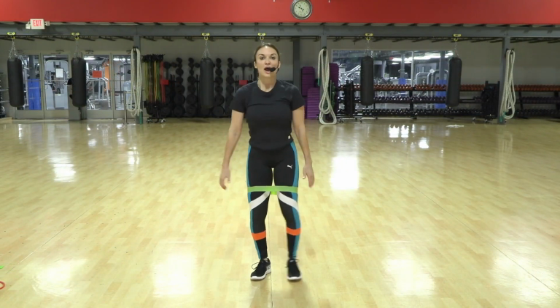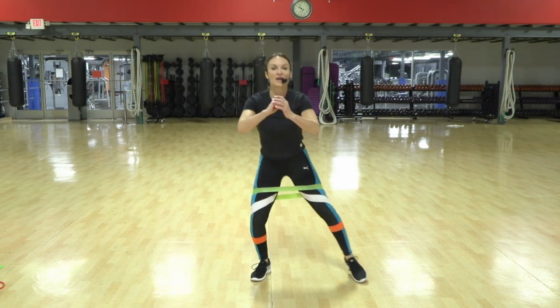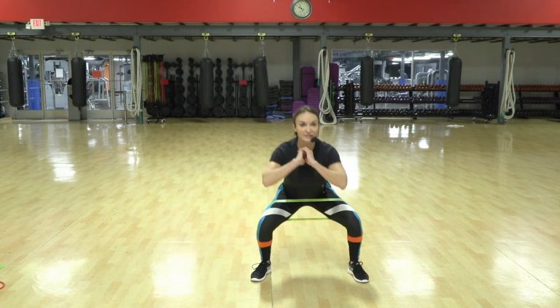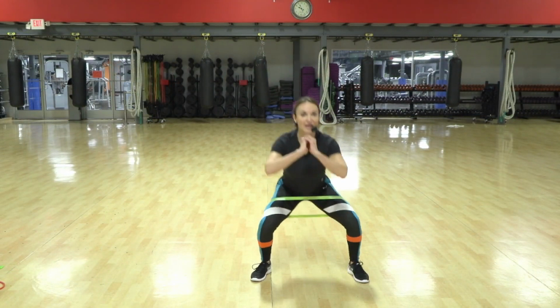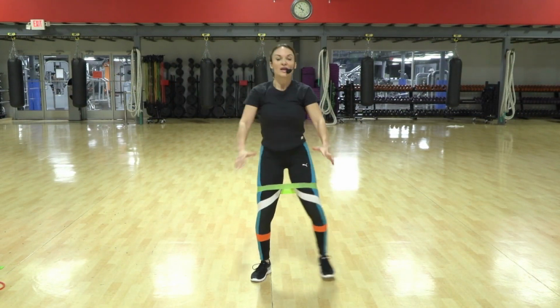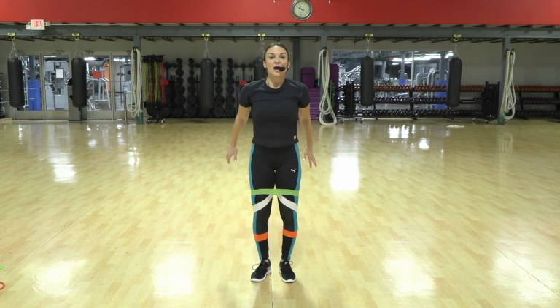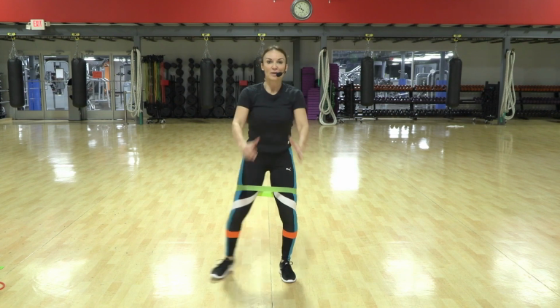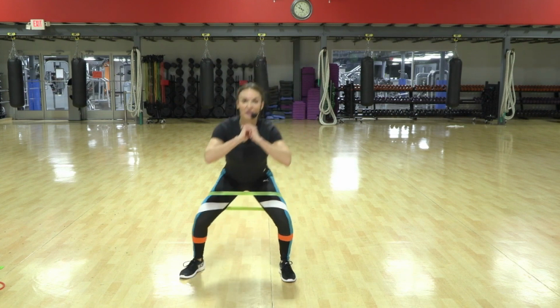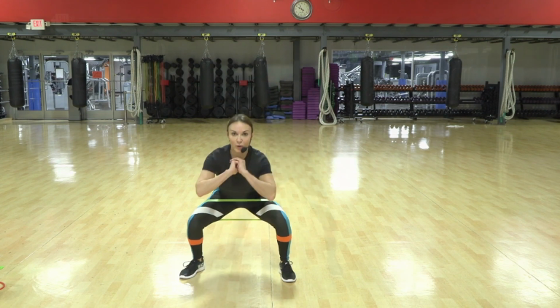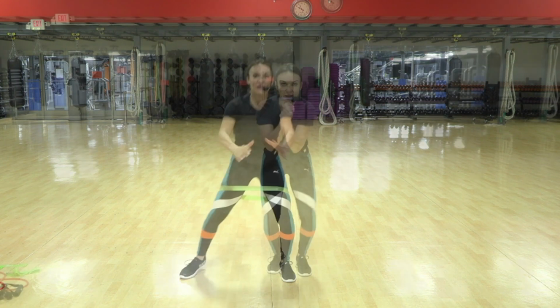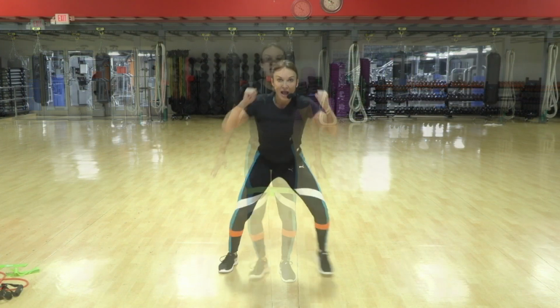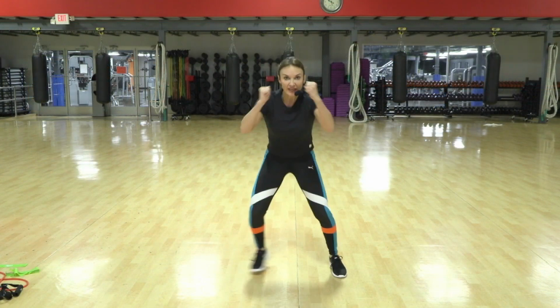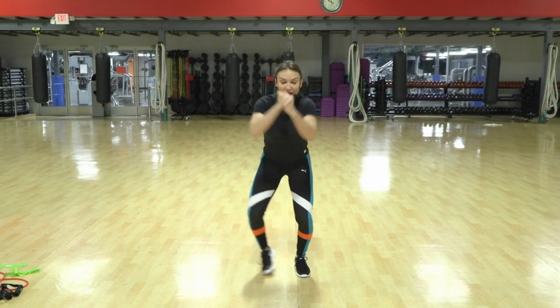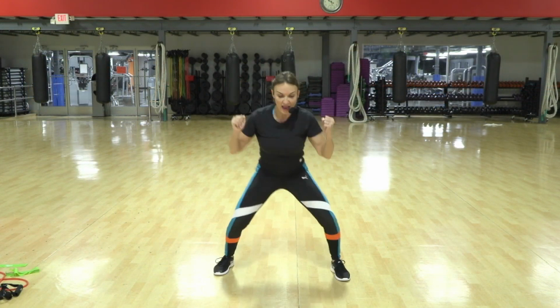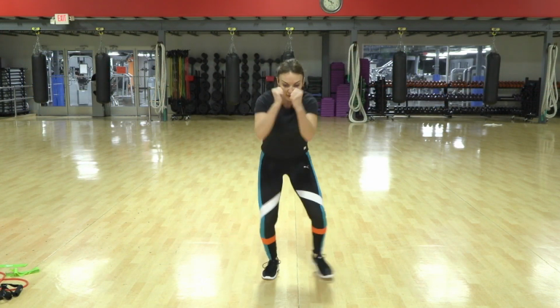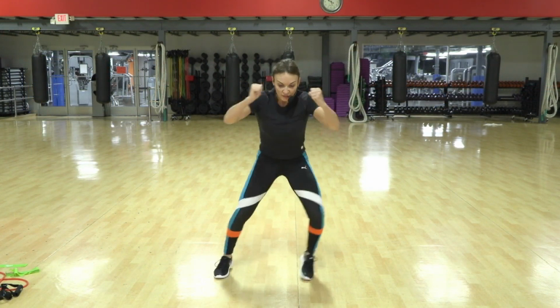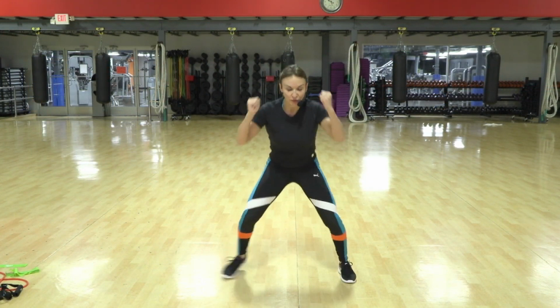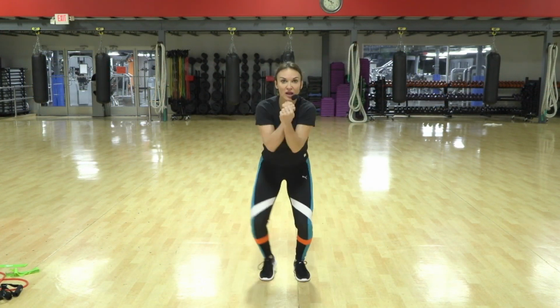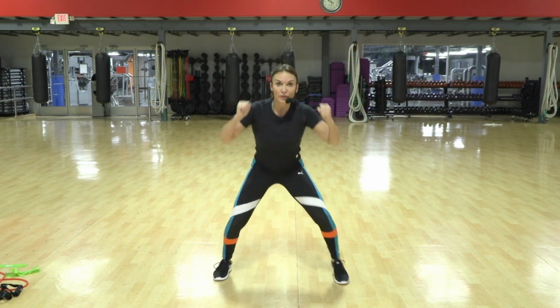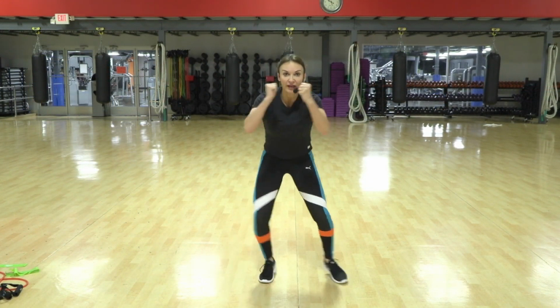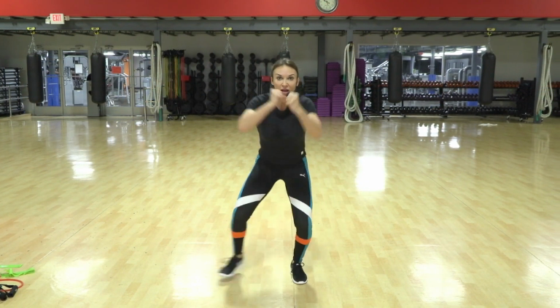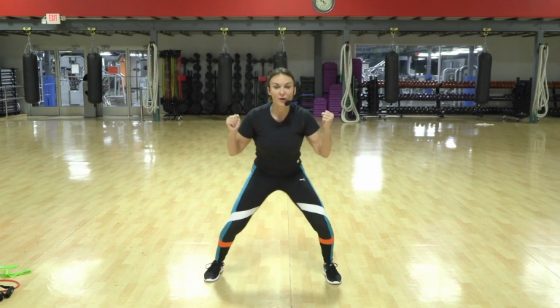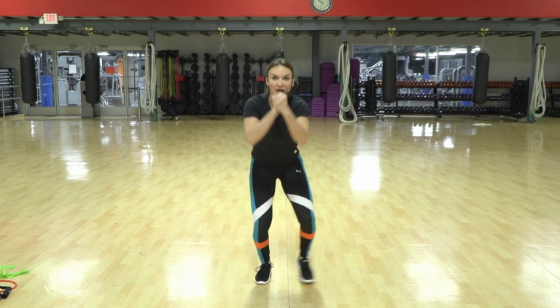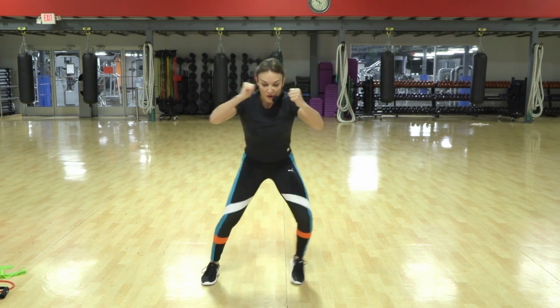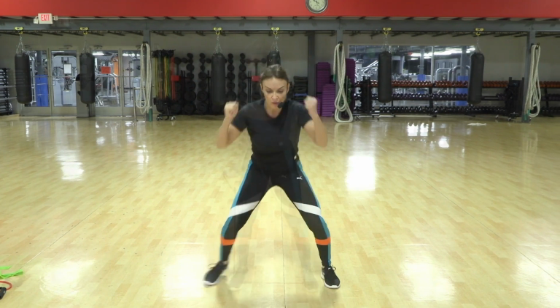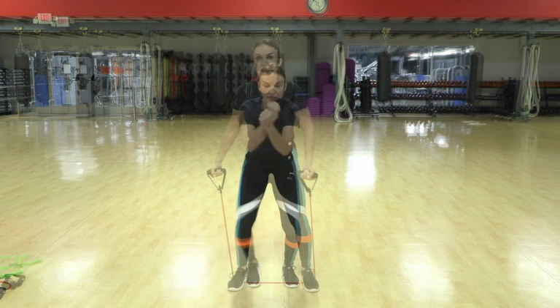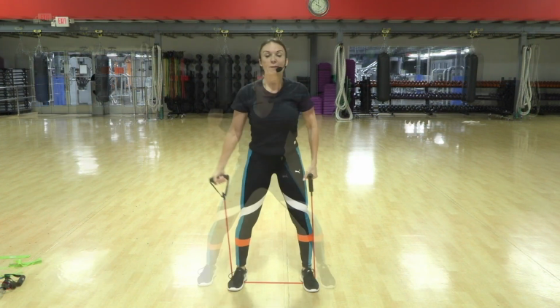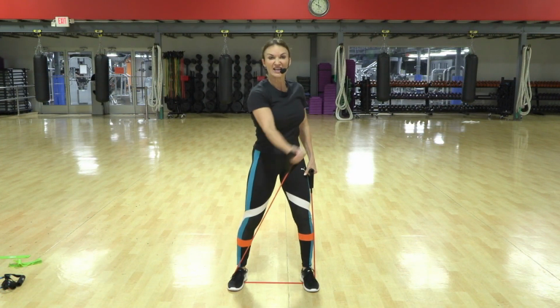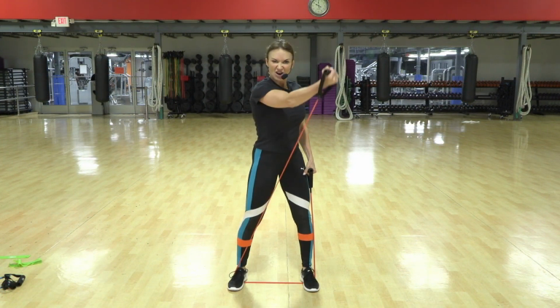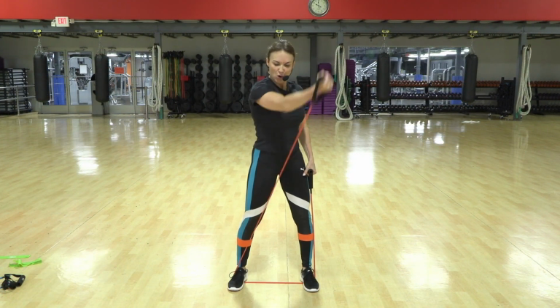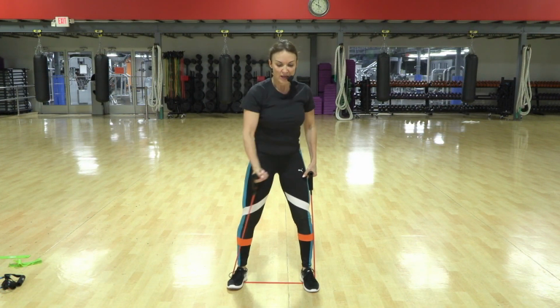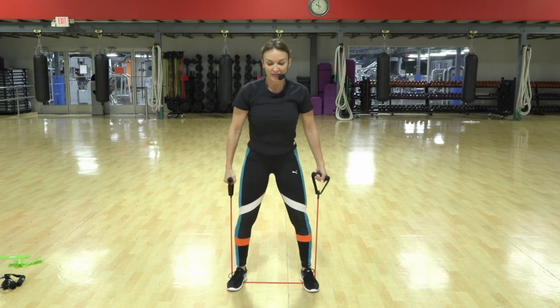Up, down, up. Again — out, two, three, four, up. Good.